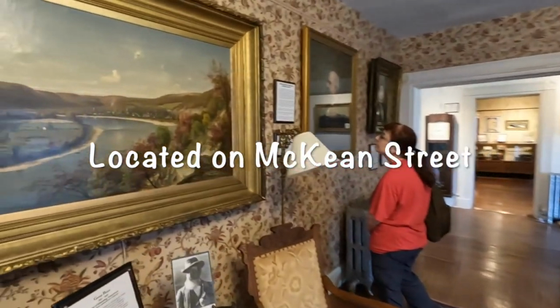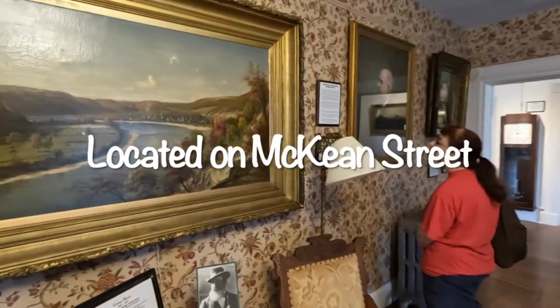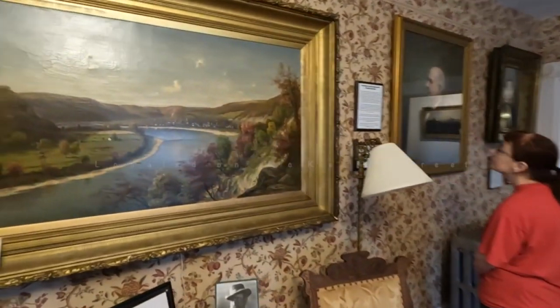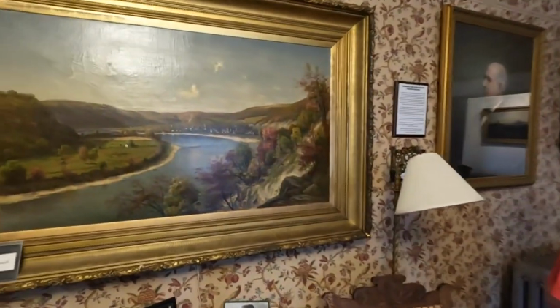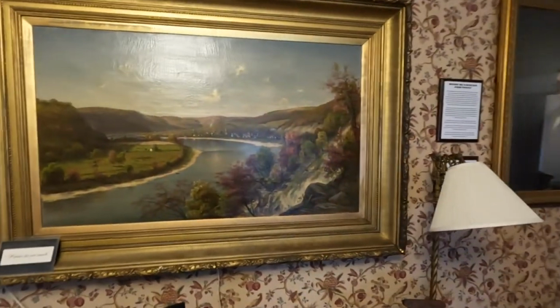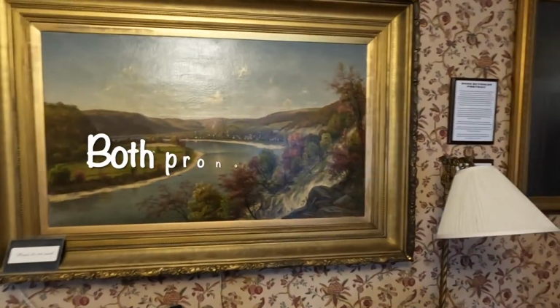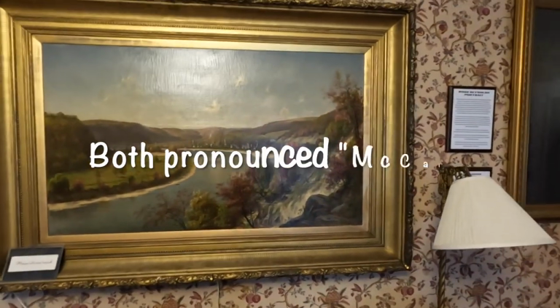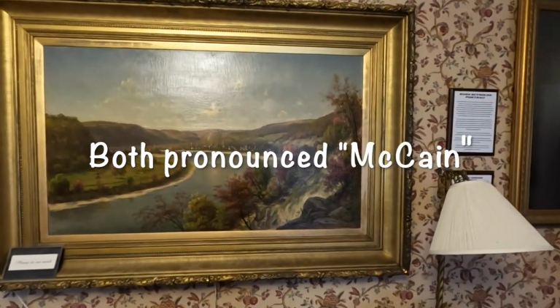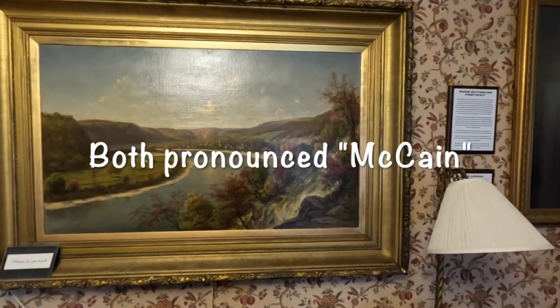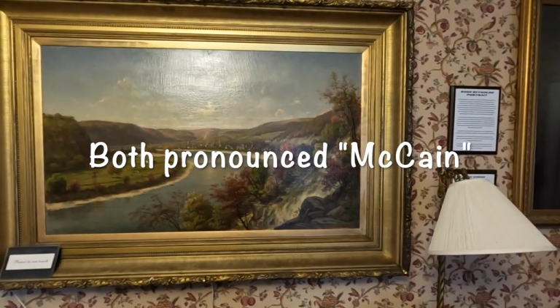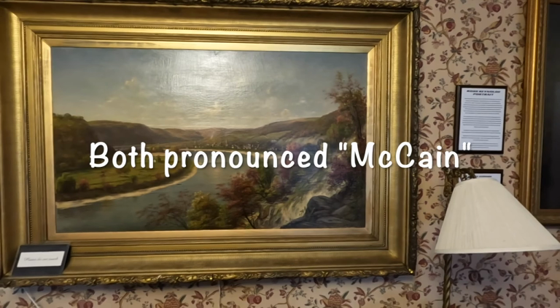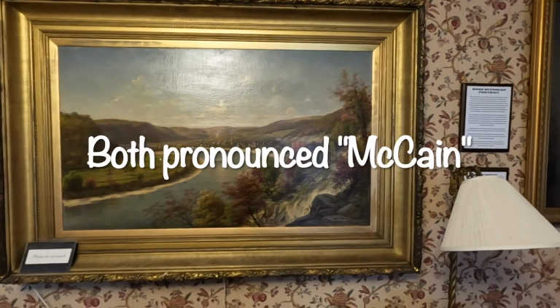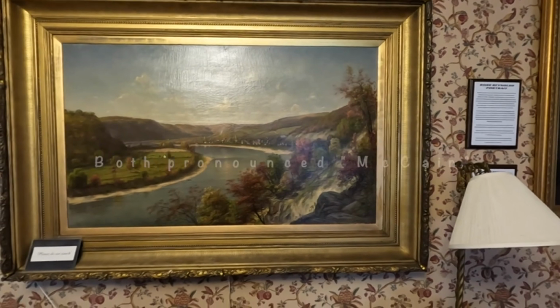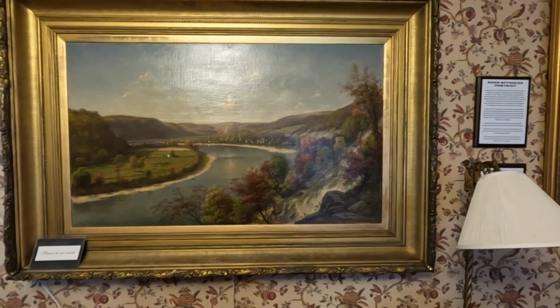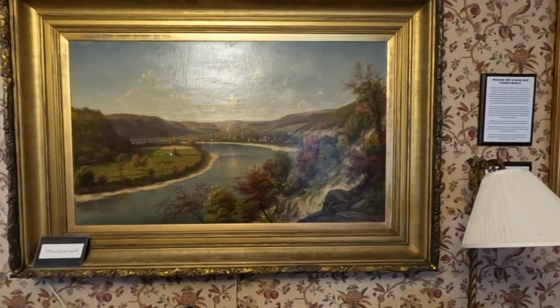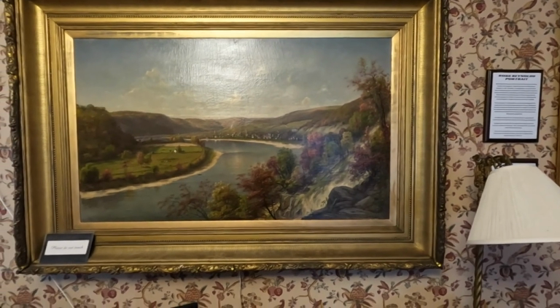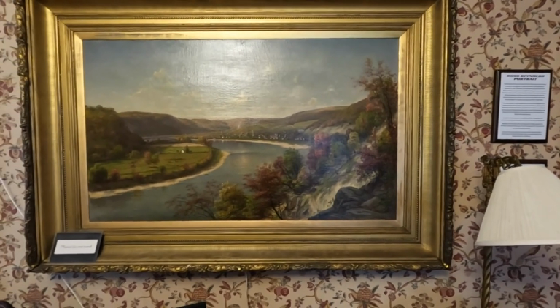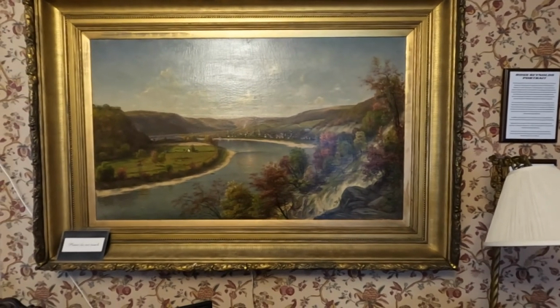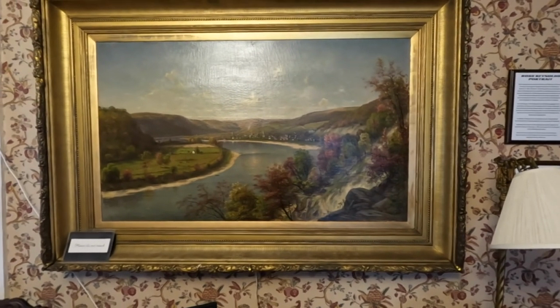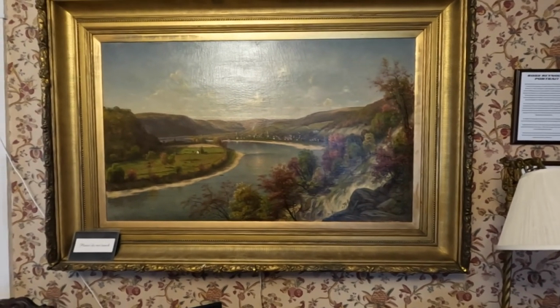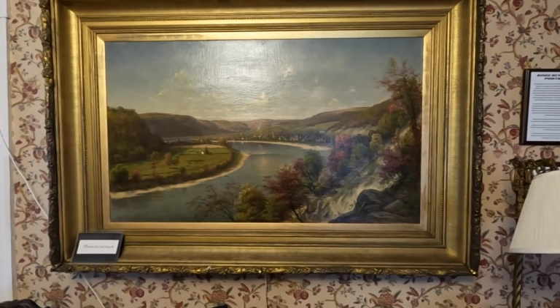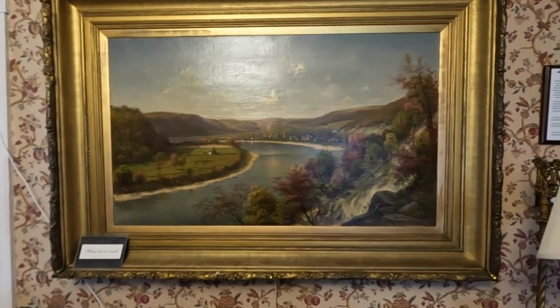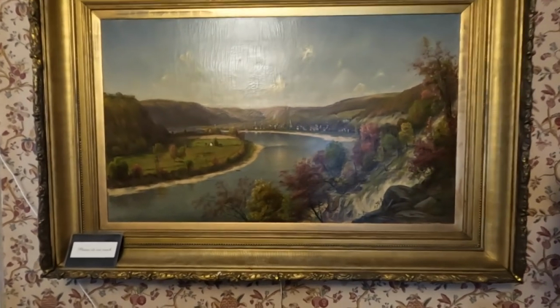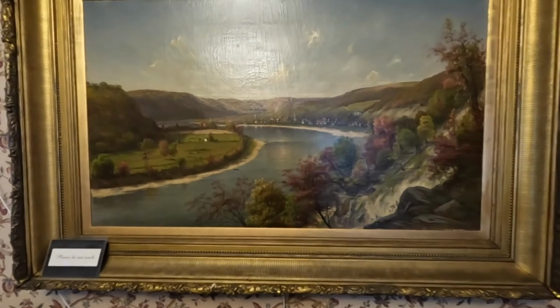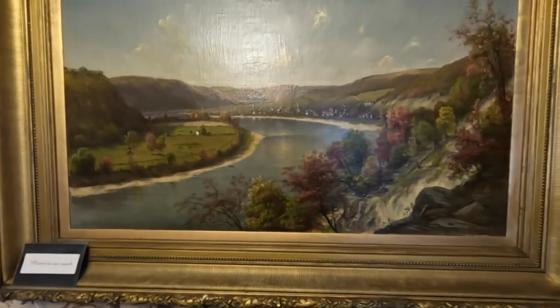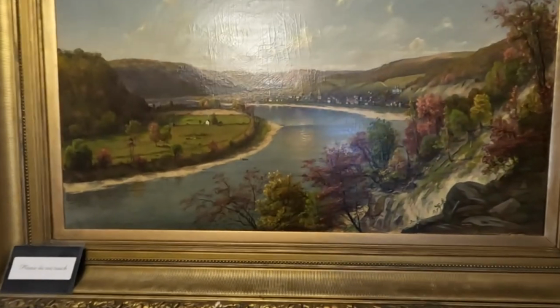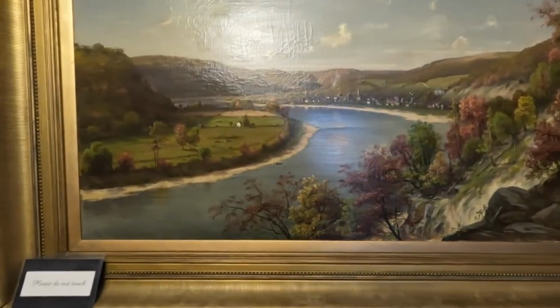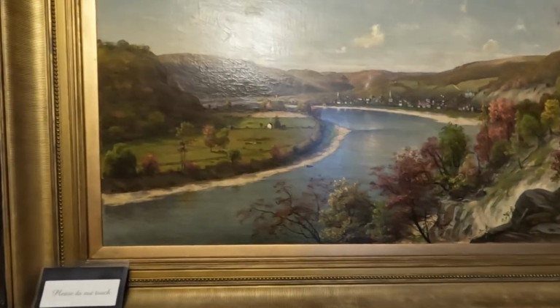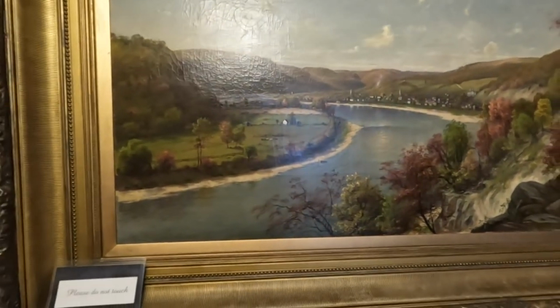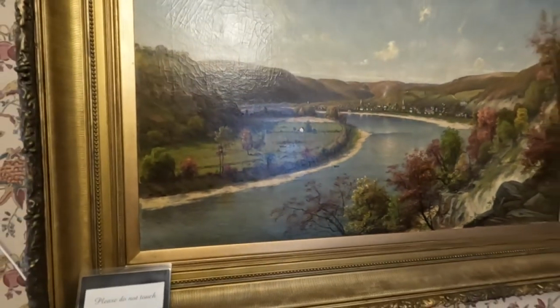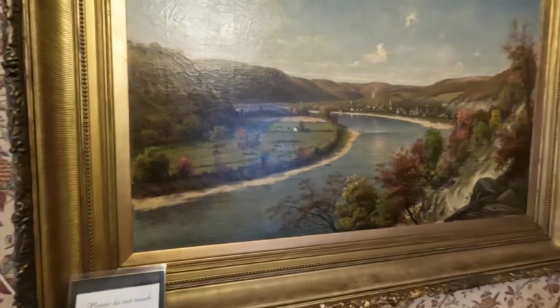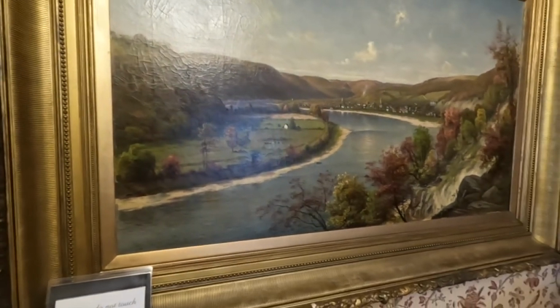part of the original building from 1842. This is one of their more prized displays, the Wetzel oil painting of the village of Kittanning in the 19th century.